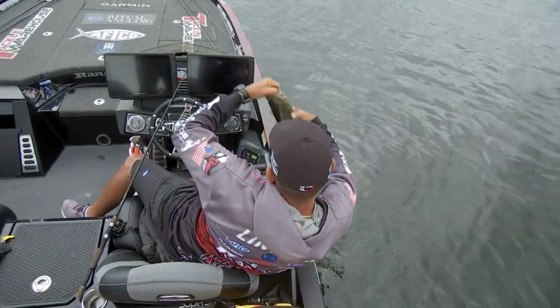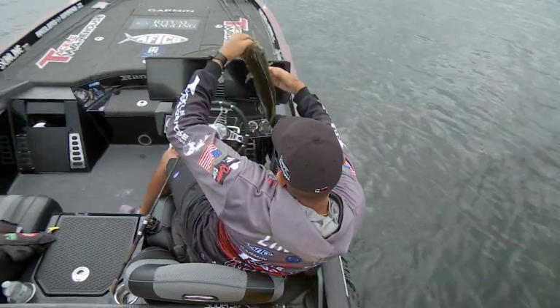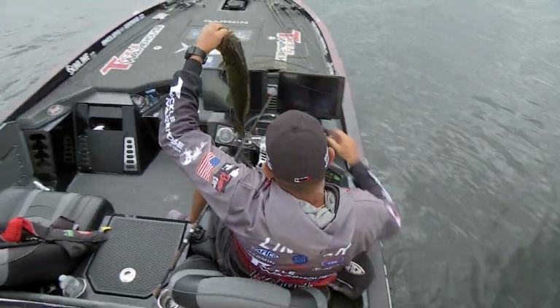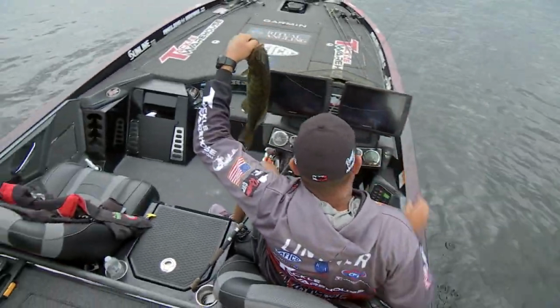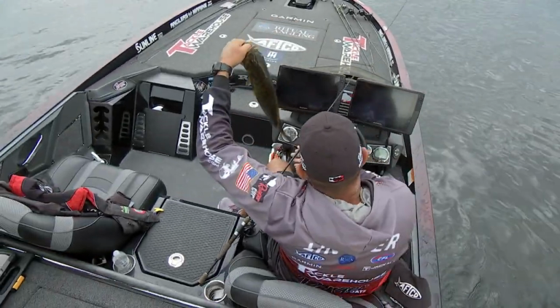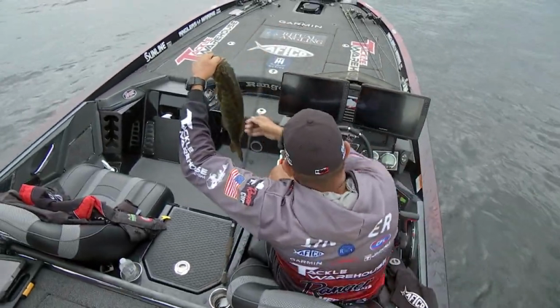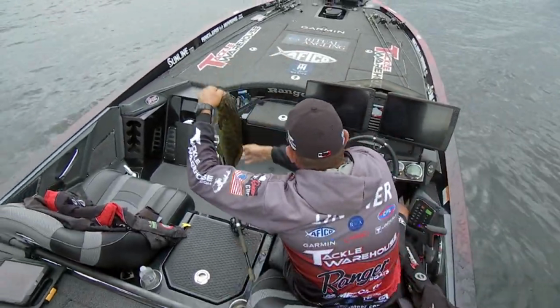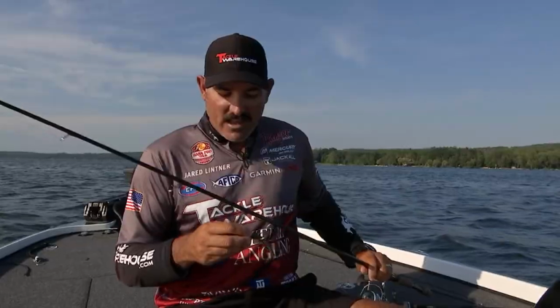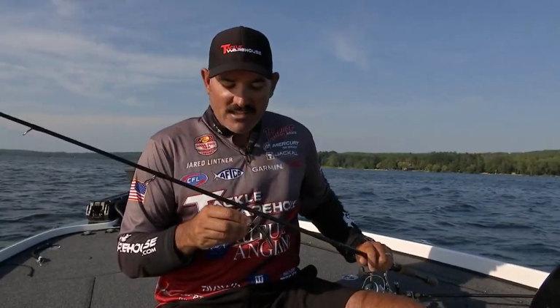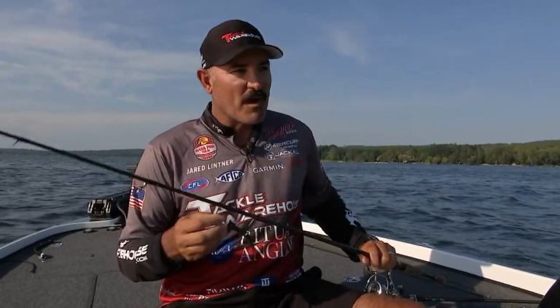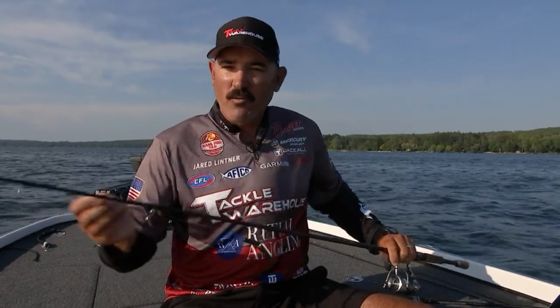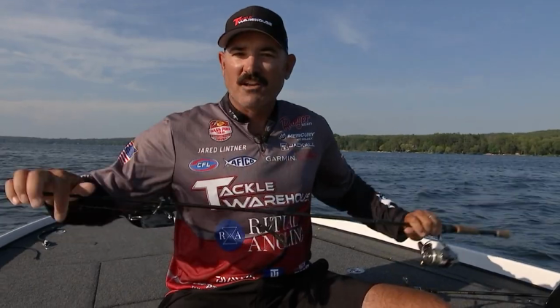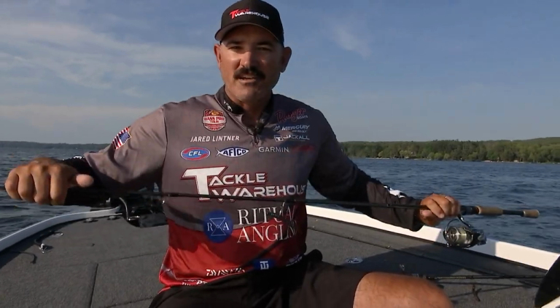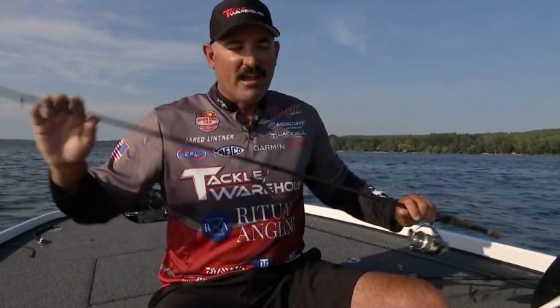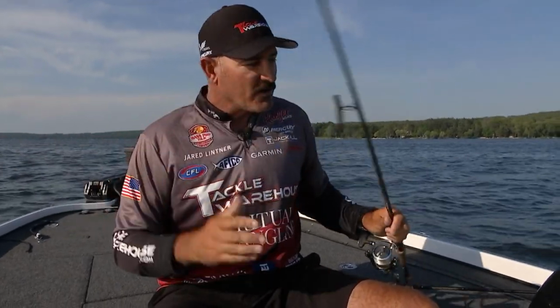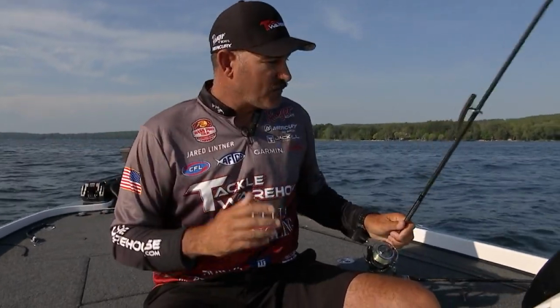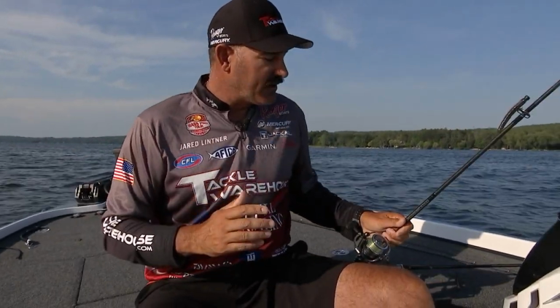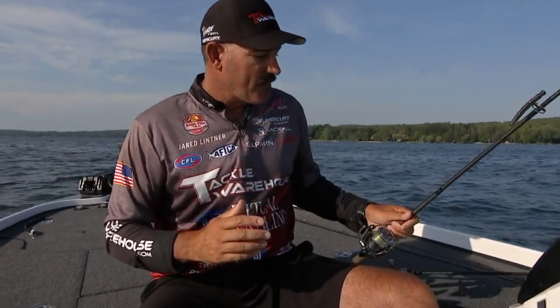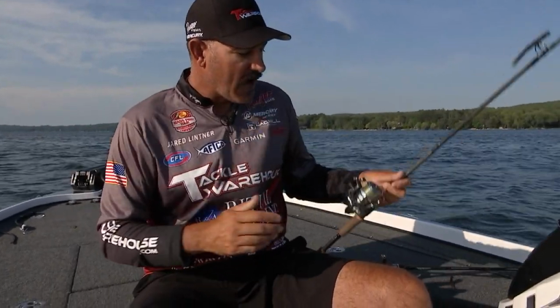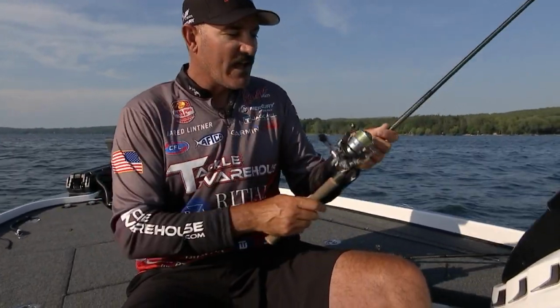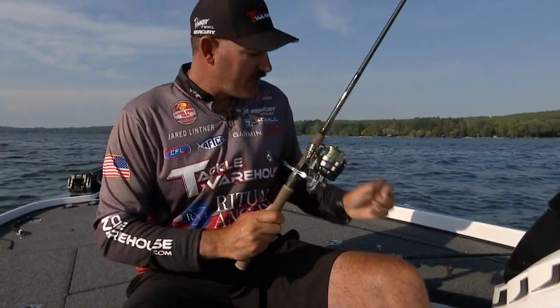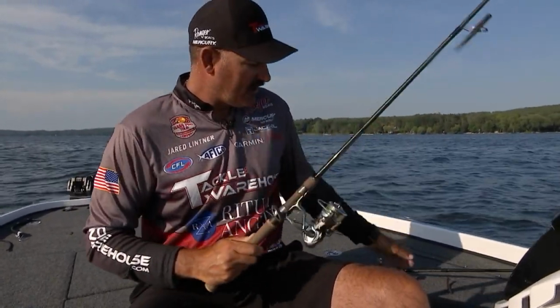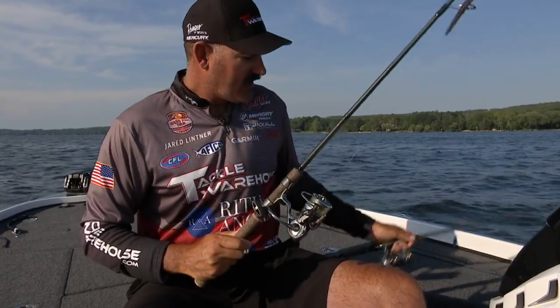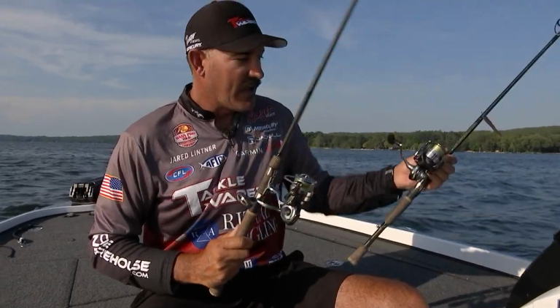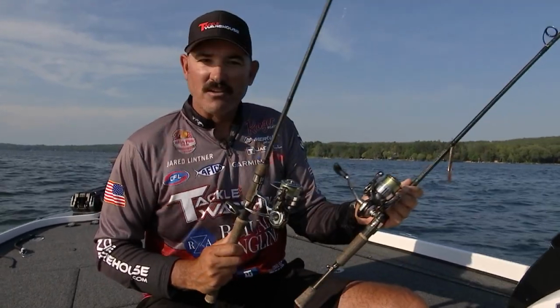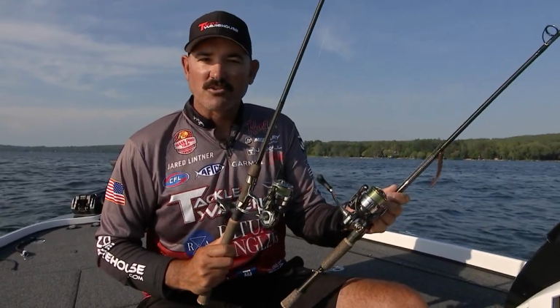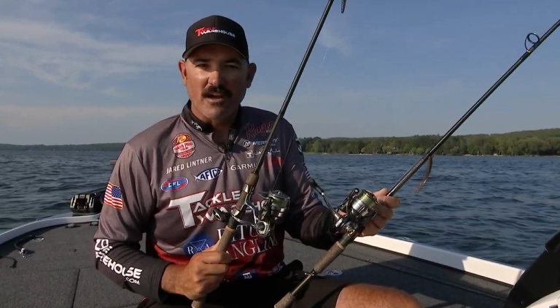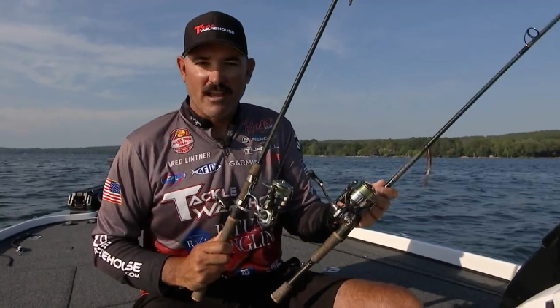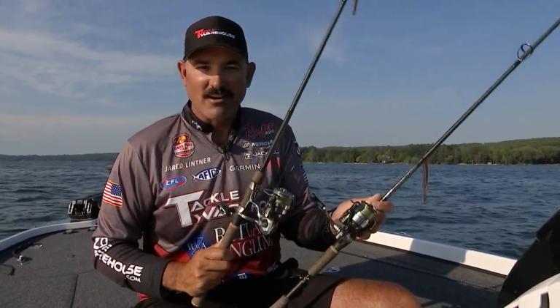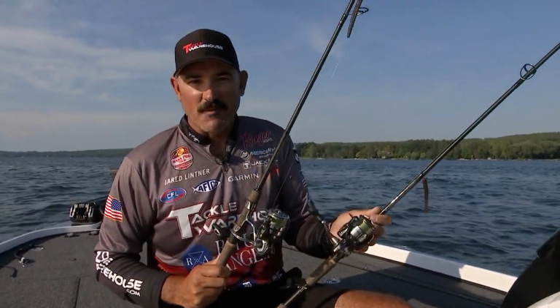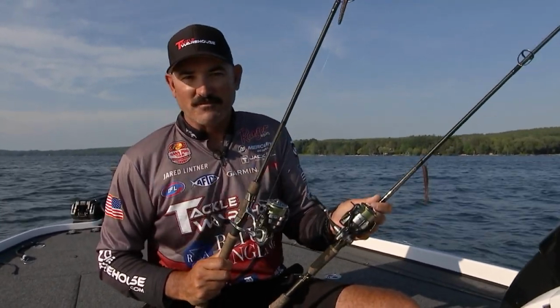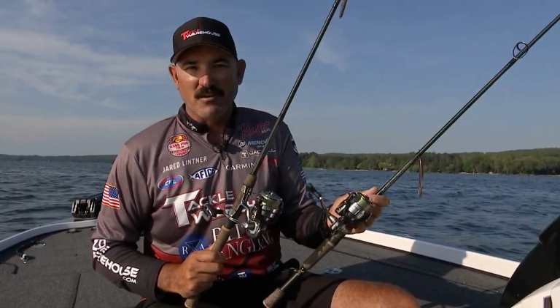Anytime I'm anywhere in this country and the water's pretty clear, I'm going to have a ned rig and a nose hook drop shot, and I guarantee I'm going to put some fish in the boat.